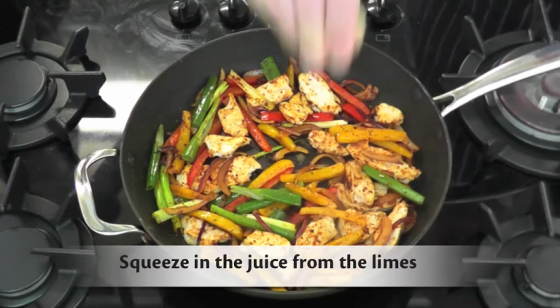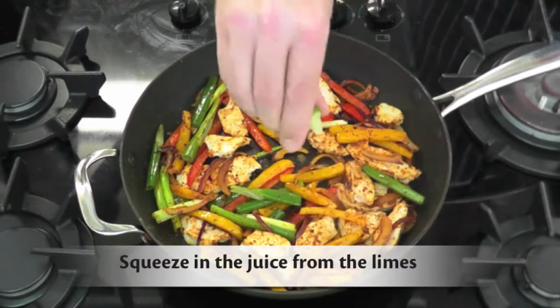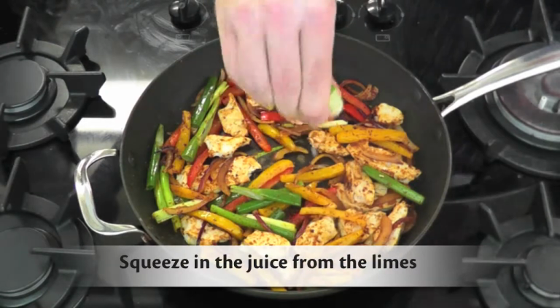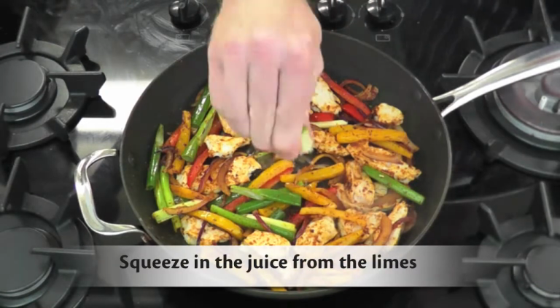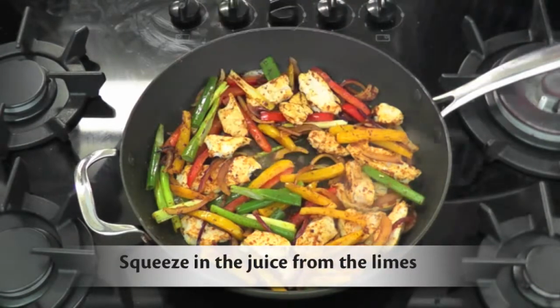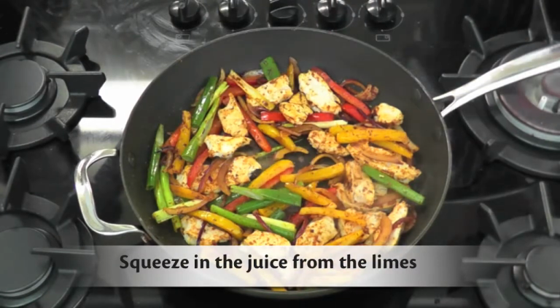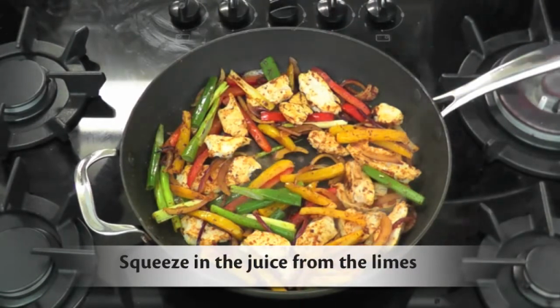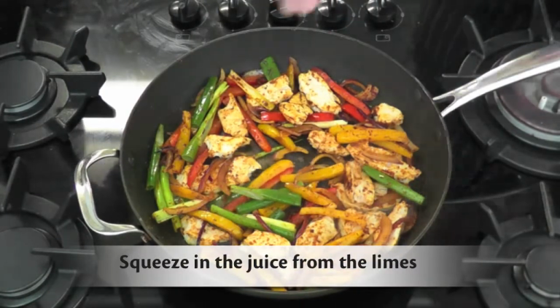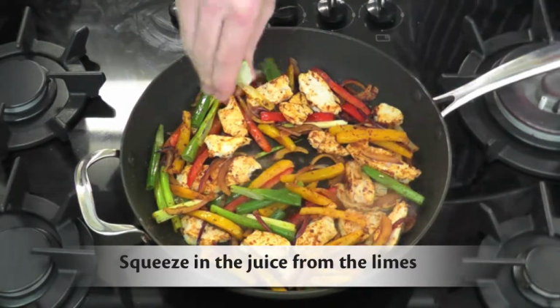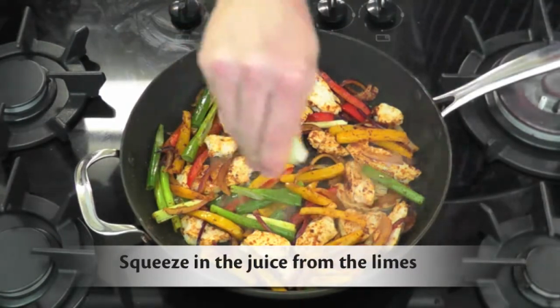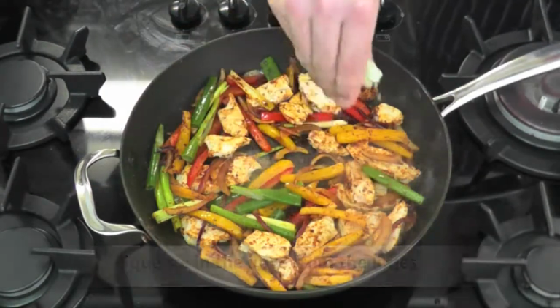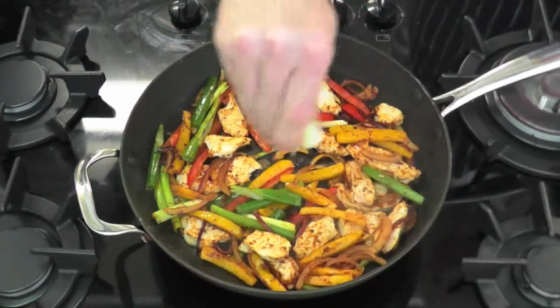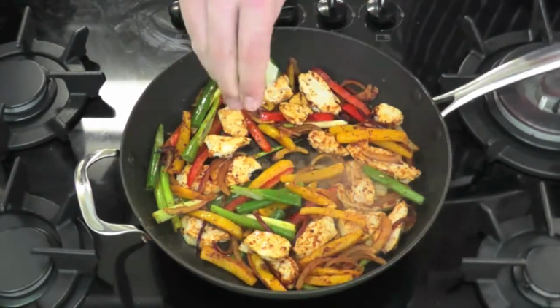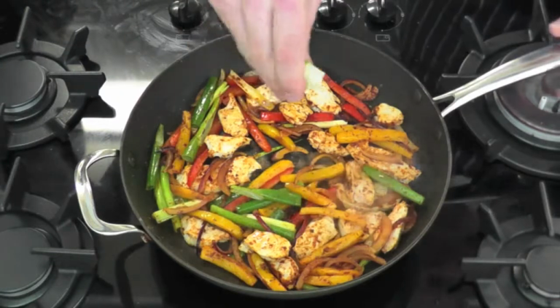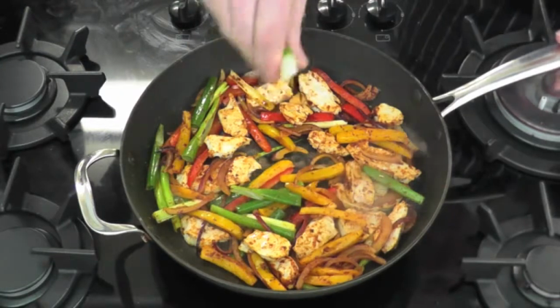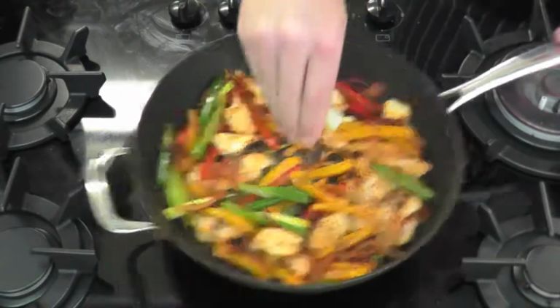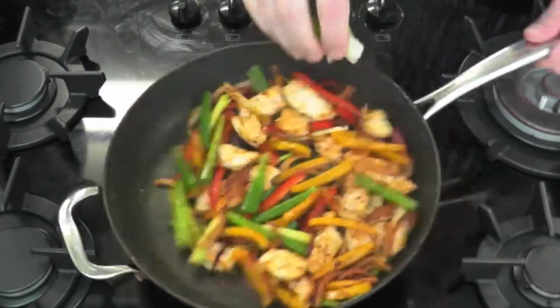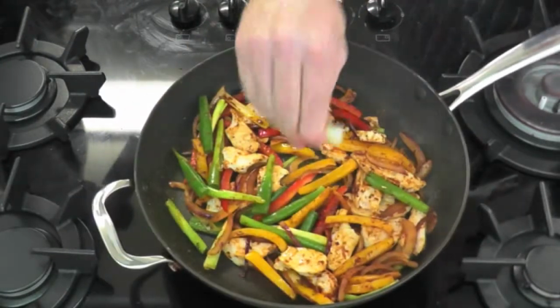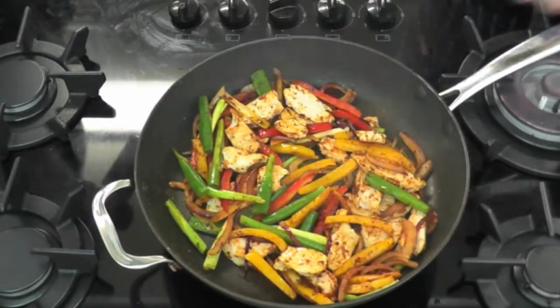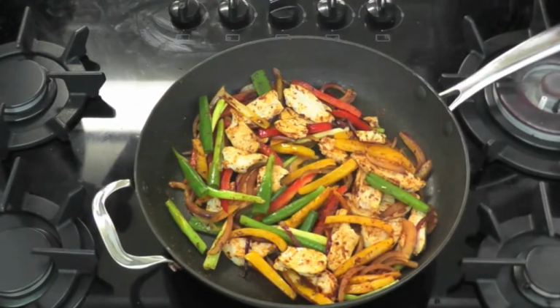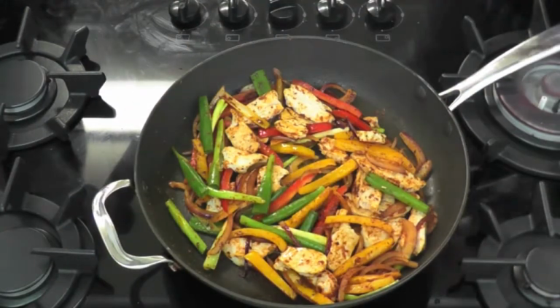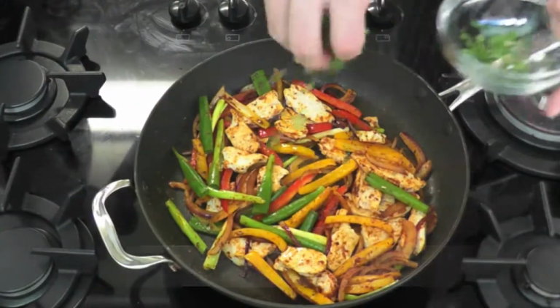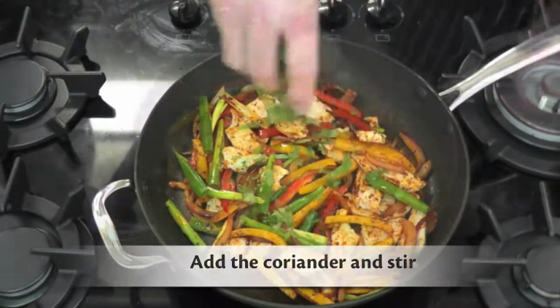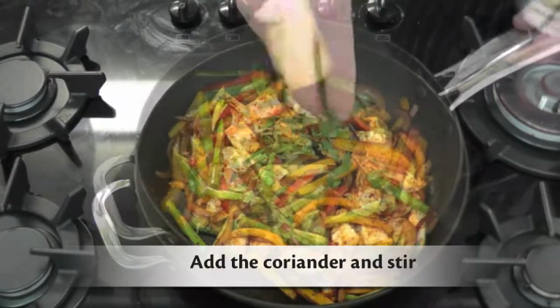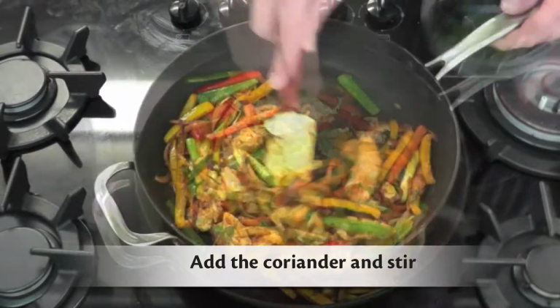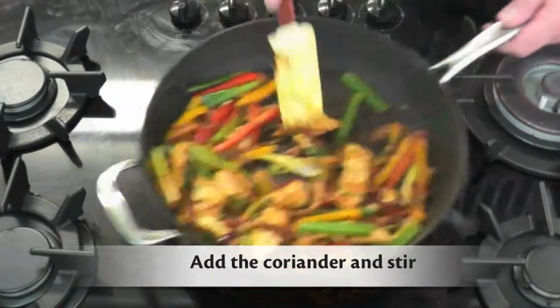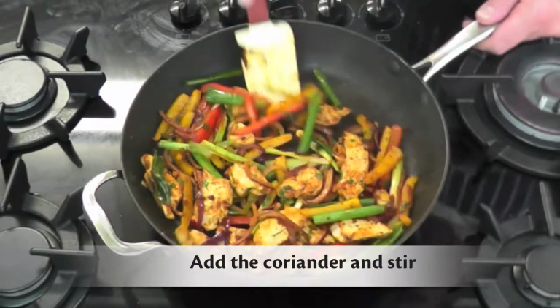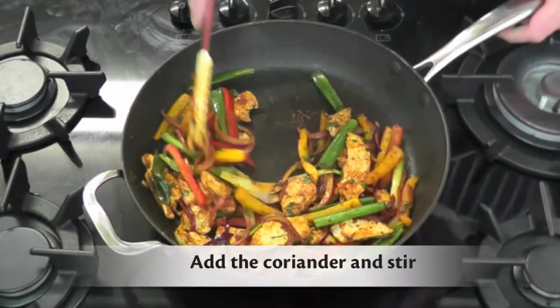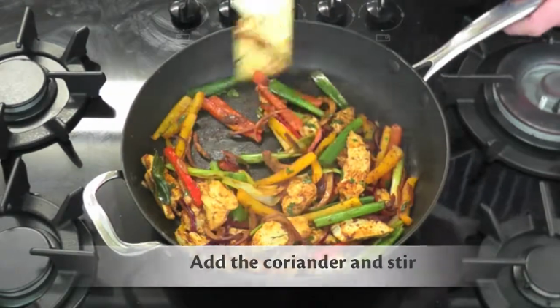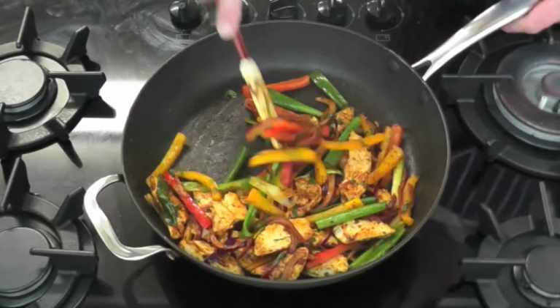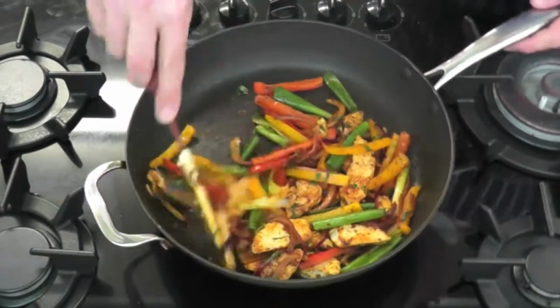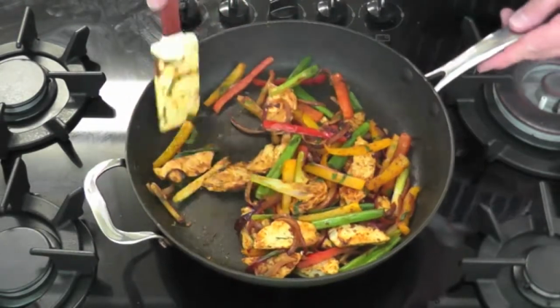Squeeze the juice from the limes into the pan. Add the coriander, stir and ensure all the ingredients are nicely coated in the mixture.